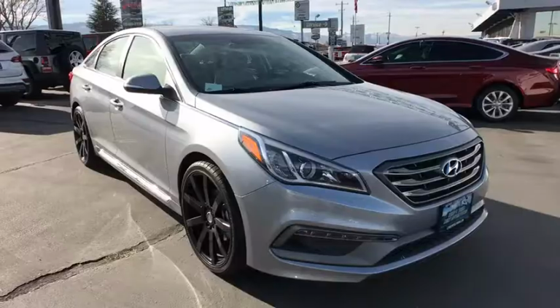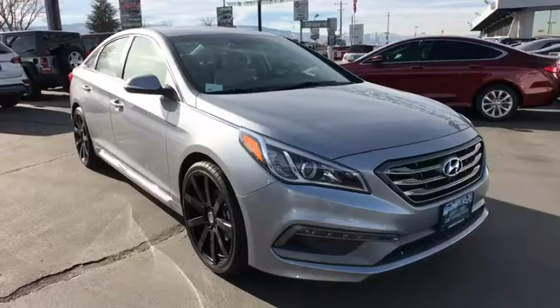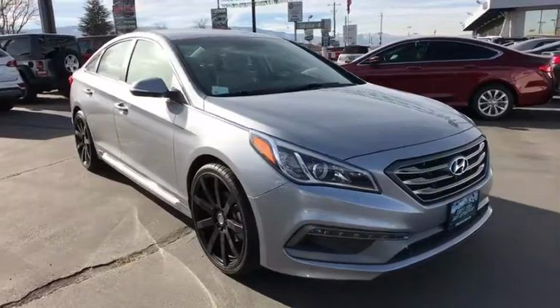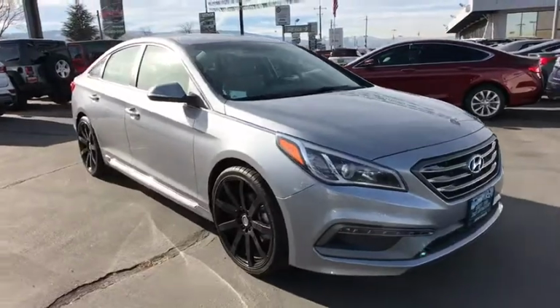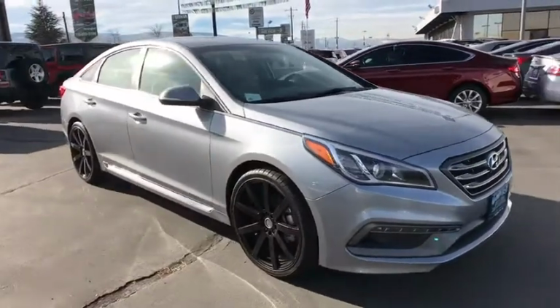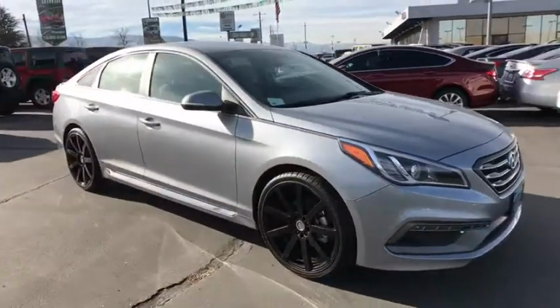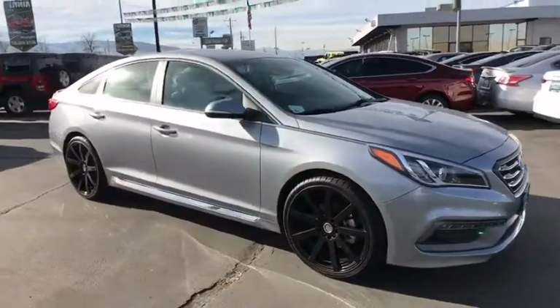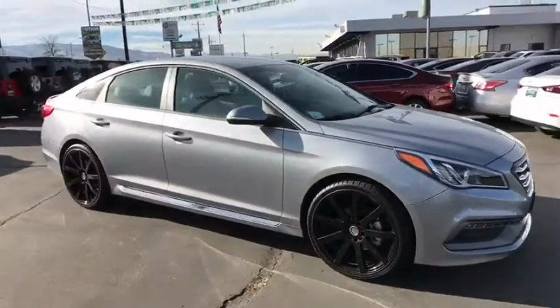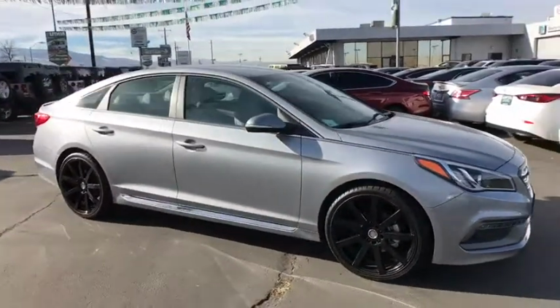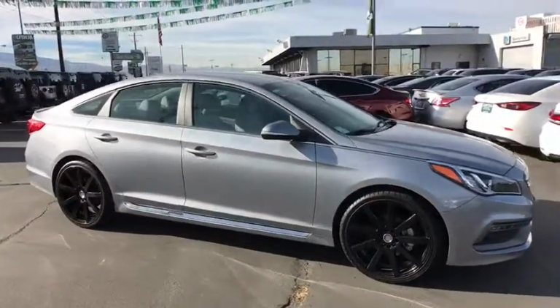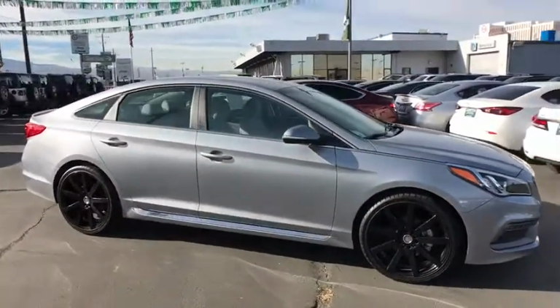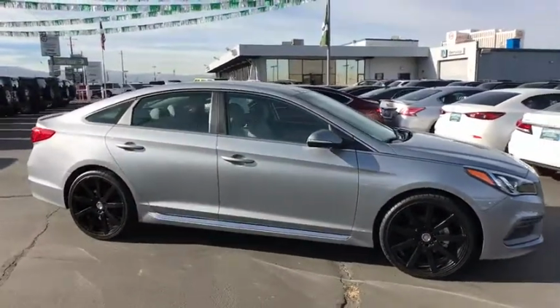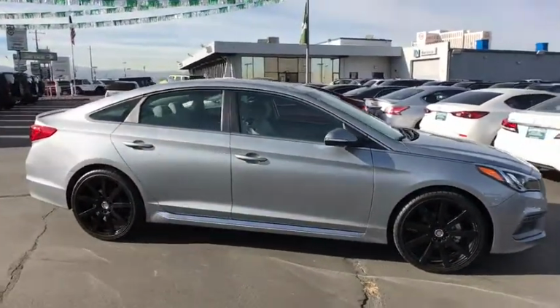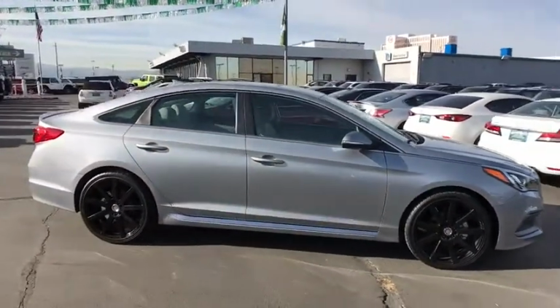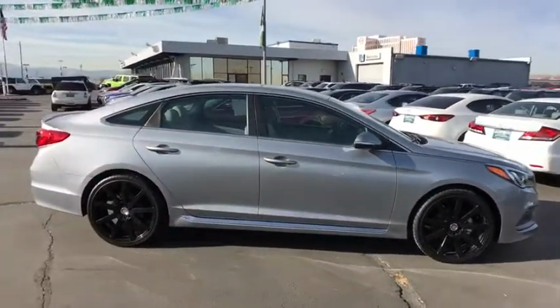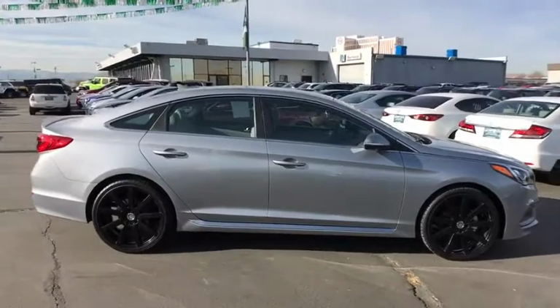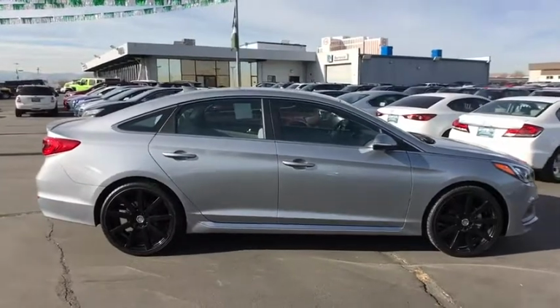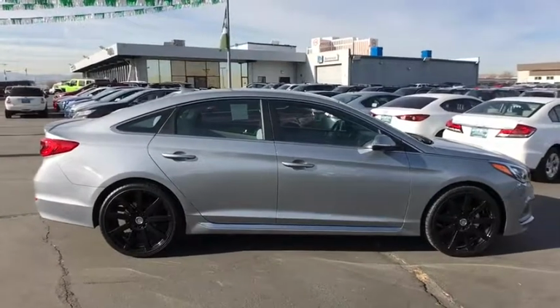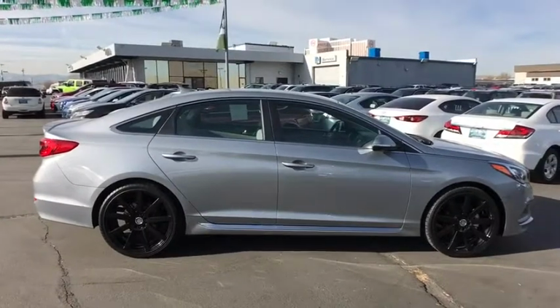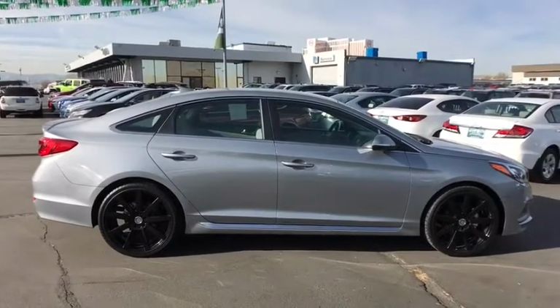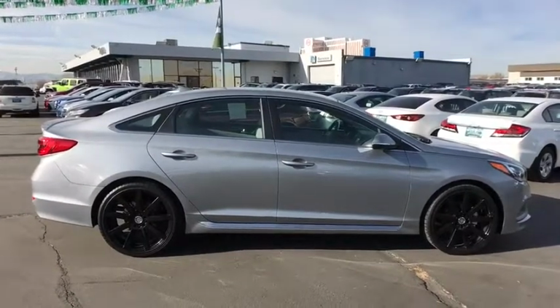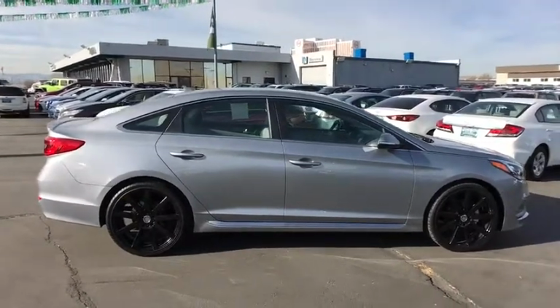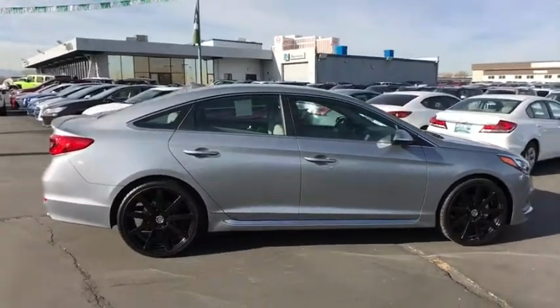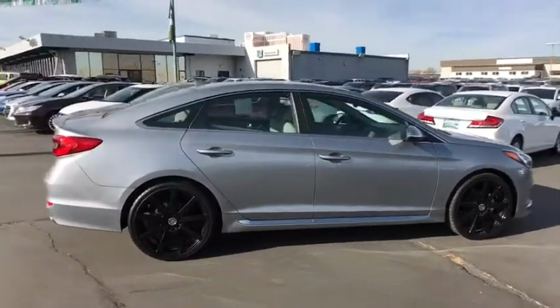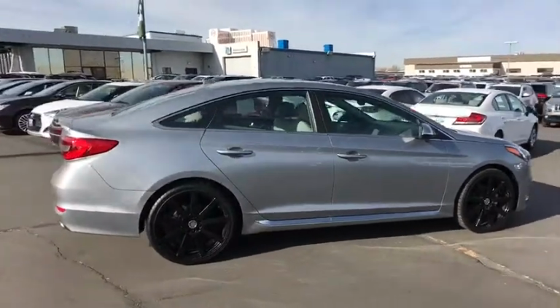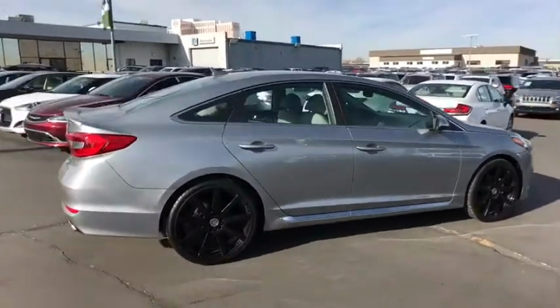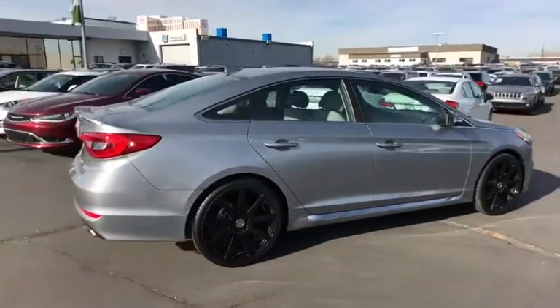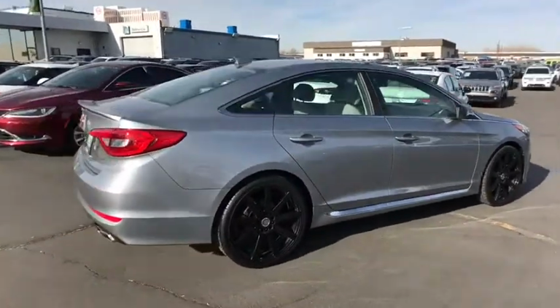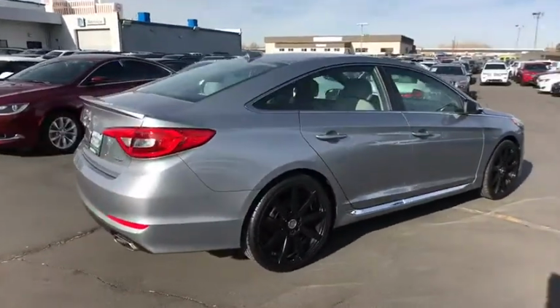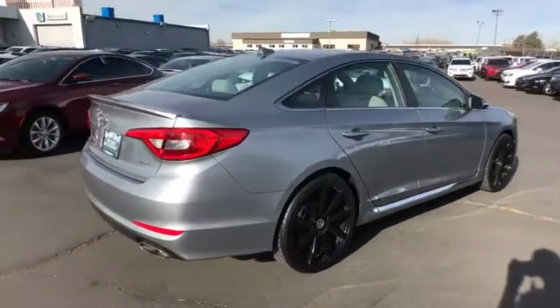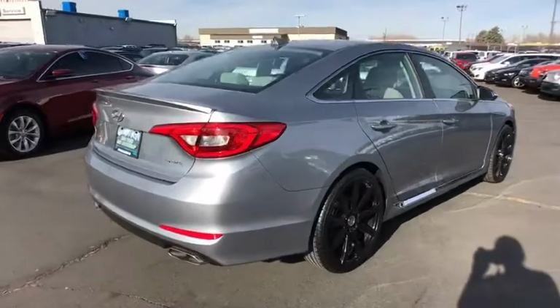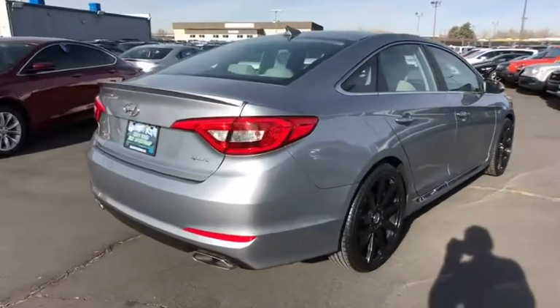The 2017 Hyundai Sonata. The Sonata has a long list of technologically advanced interior features and options that make driving safer, more convenient, and much more fun.